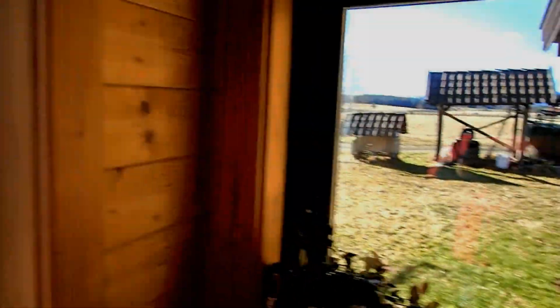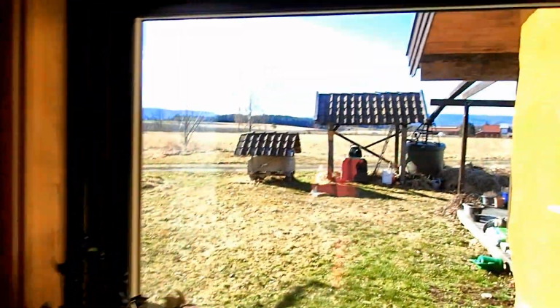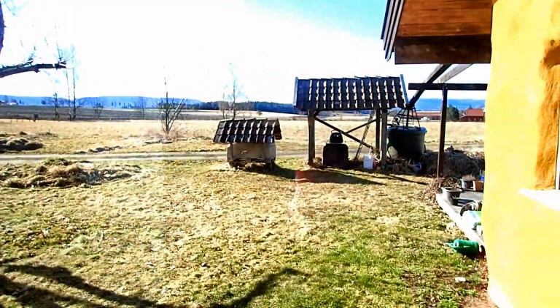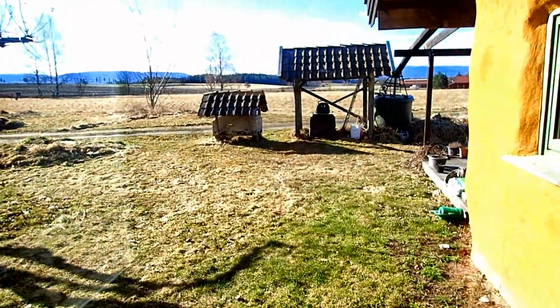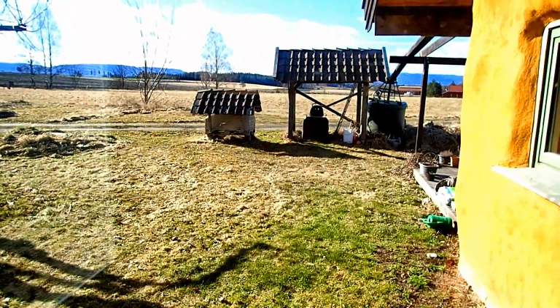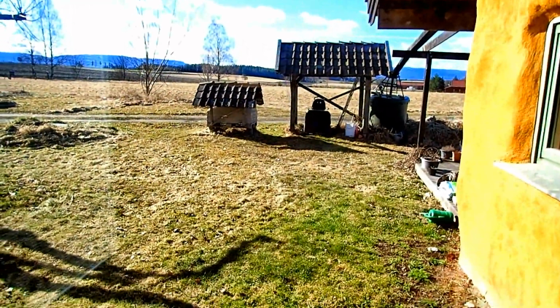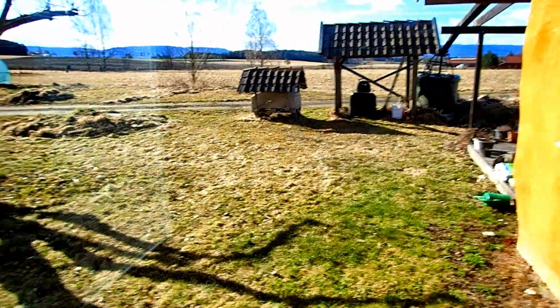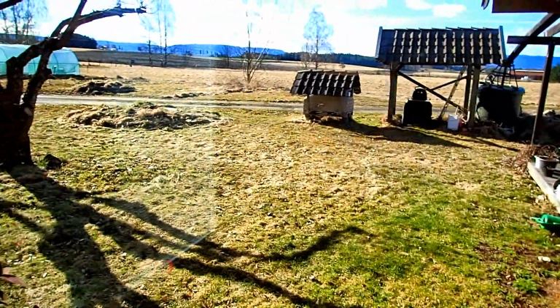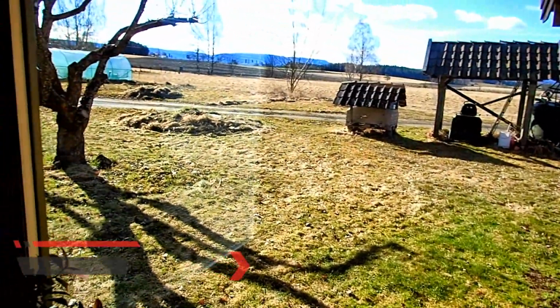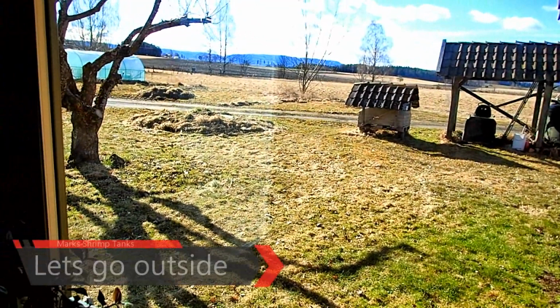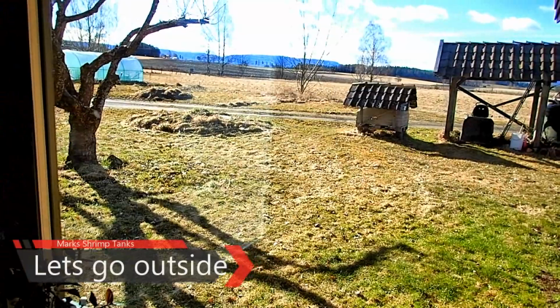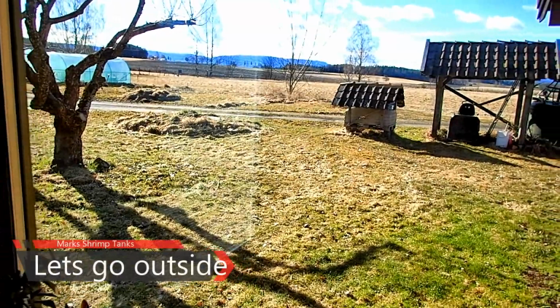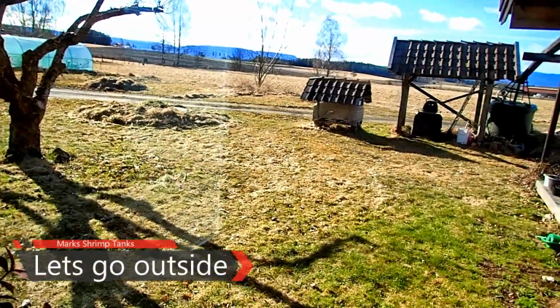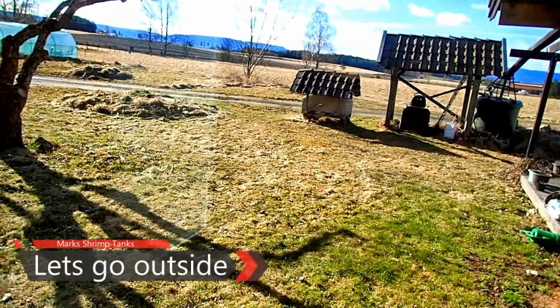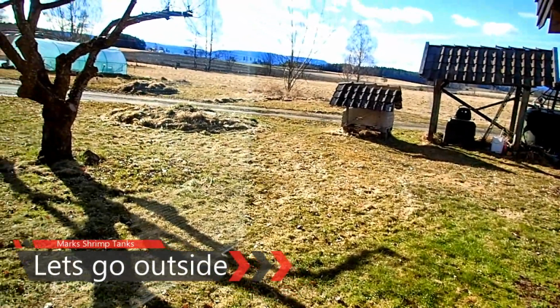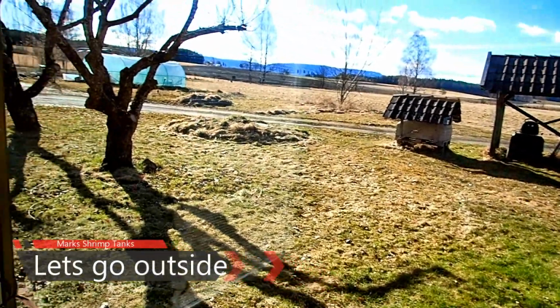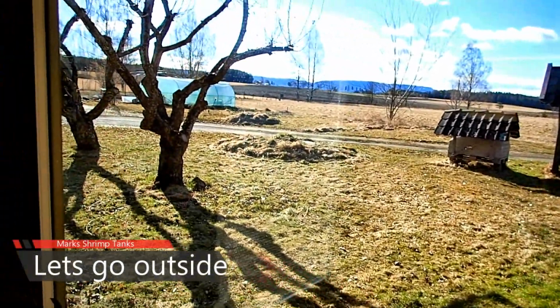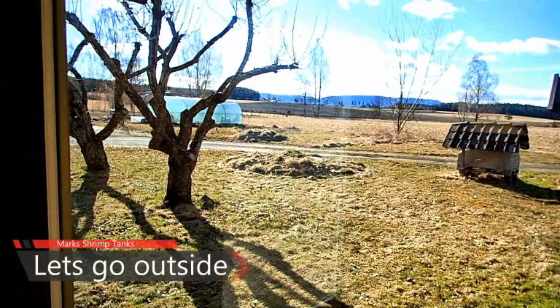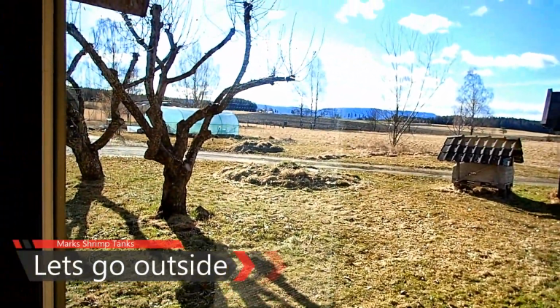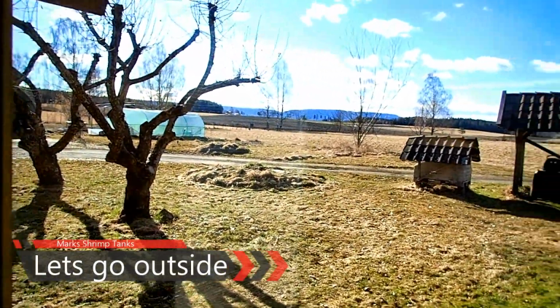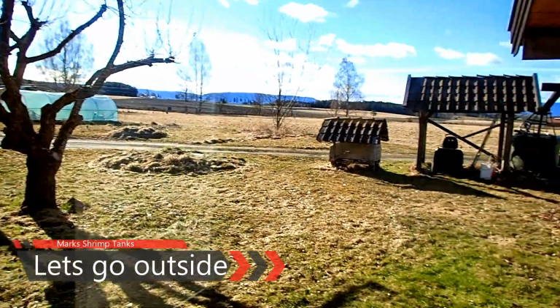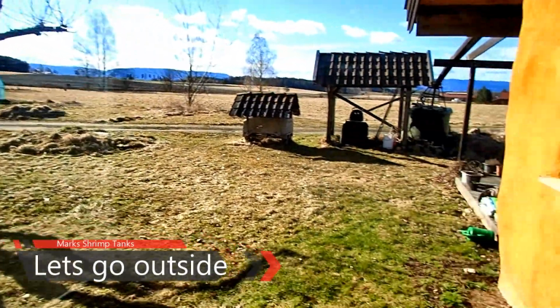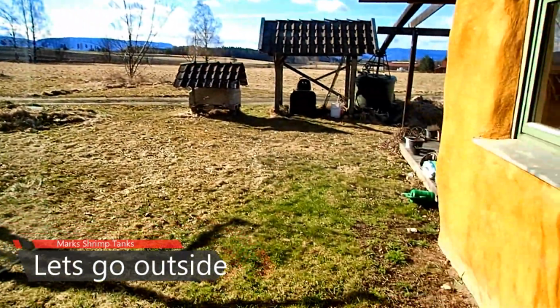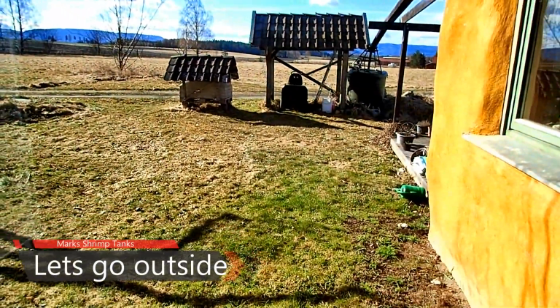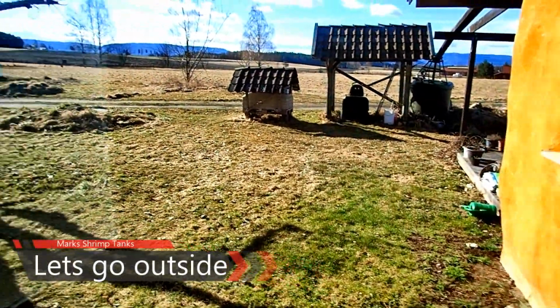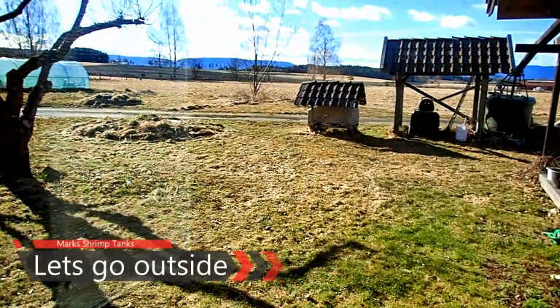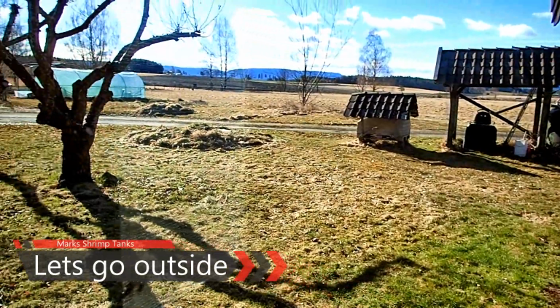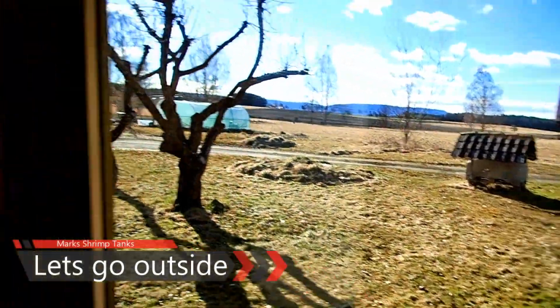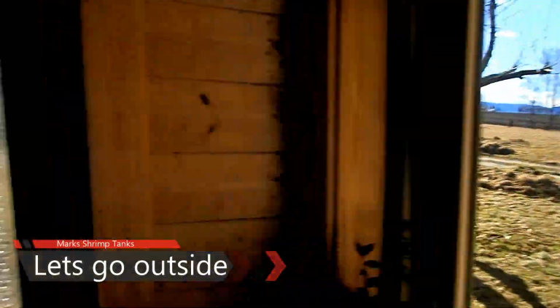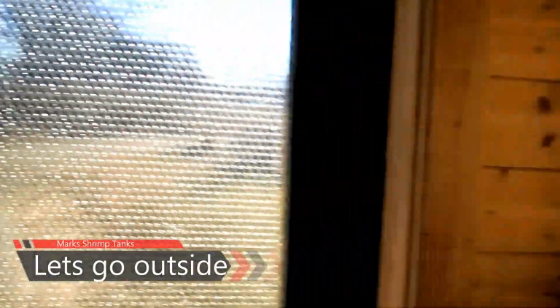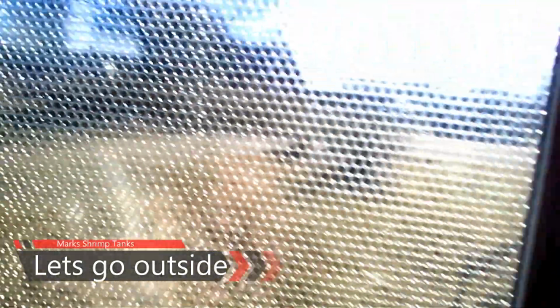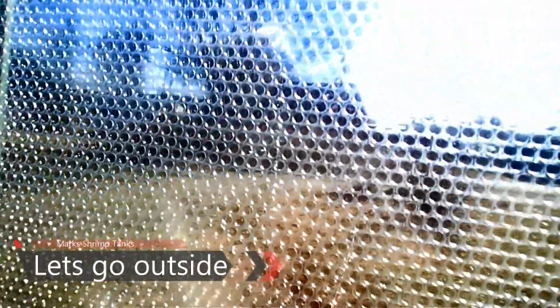I thought today's video, for a change, we'd have a little walk outside and see what we could possibly collect if we were looking for food just after the winter that is growing in the garden. So that's what we're gonna do today.